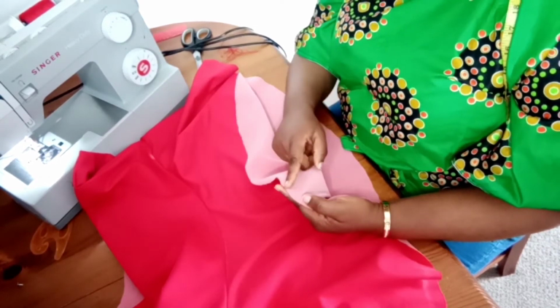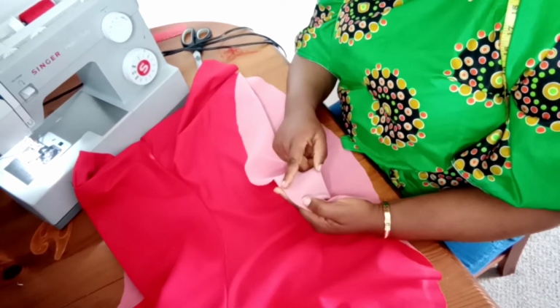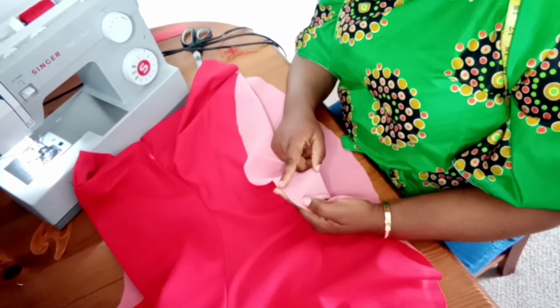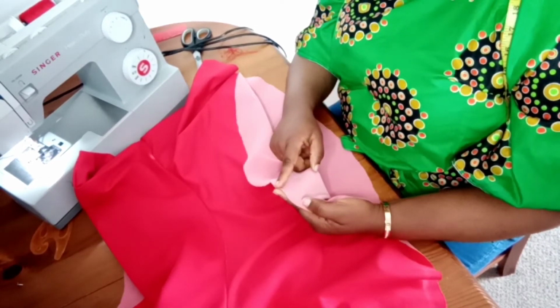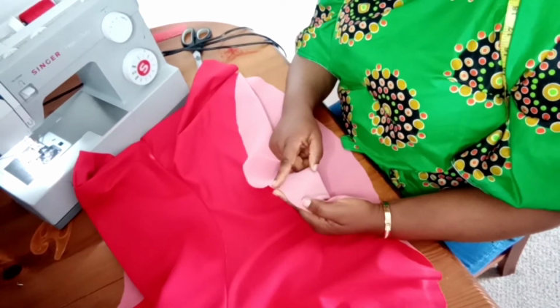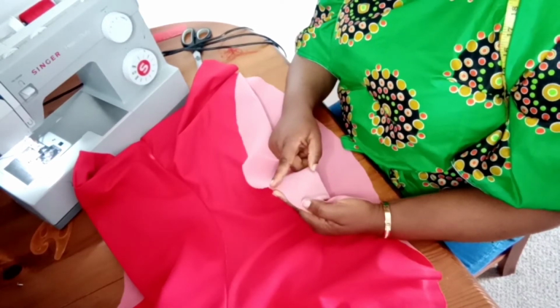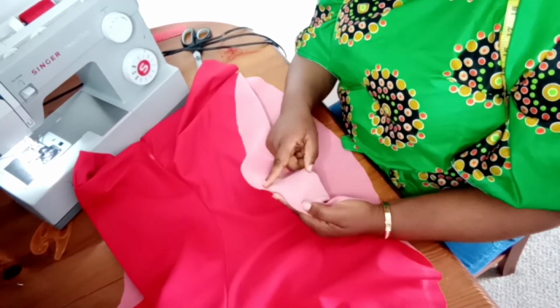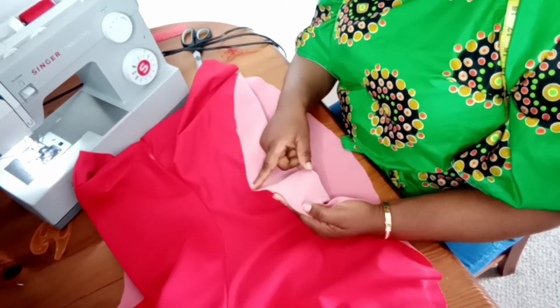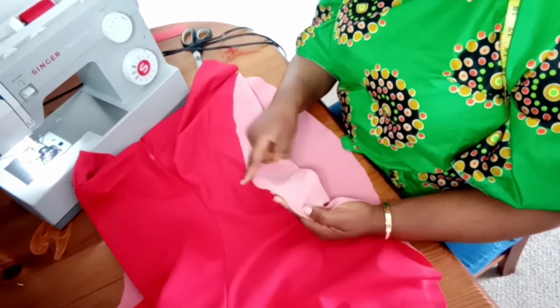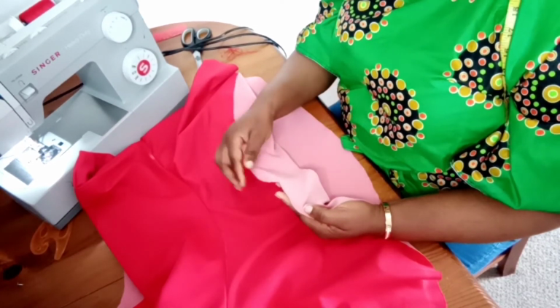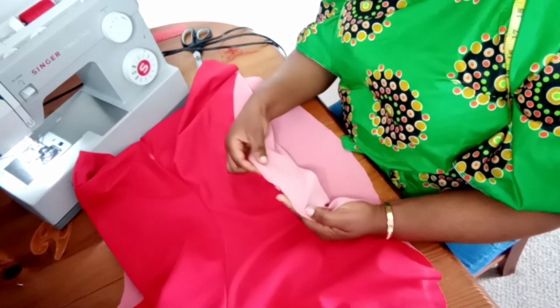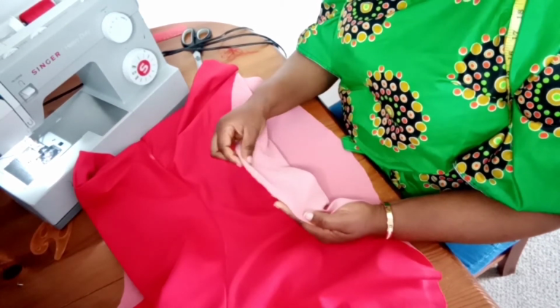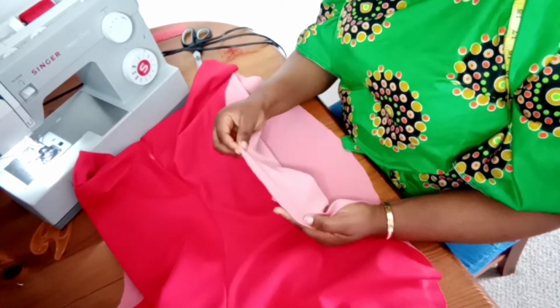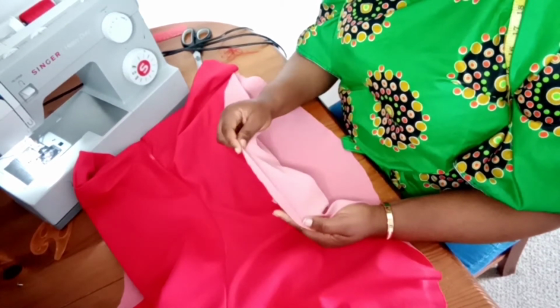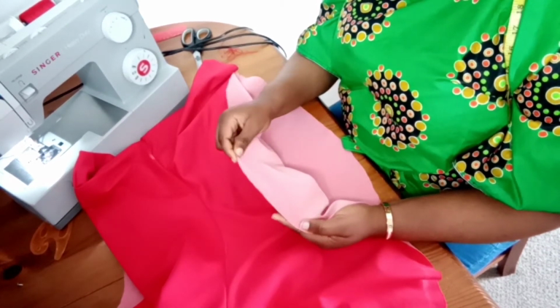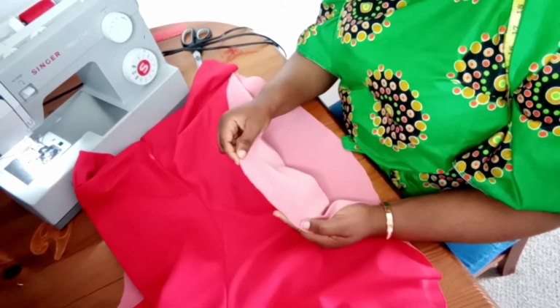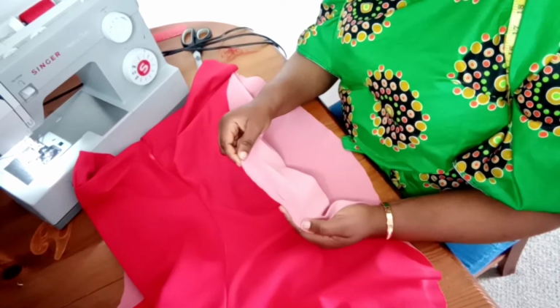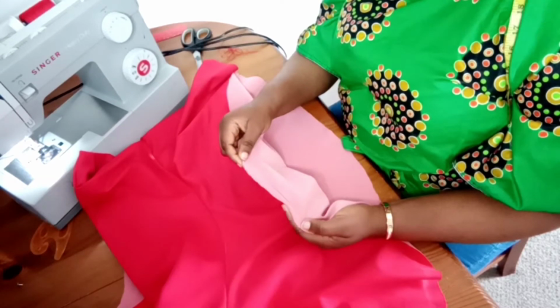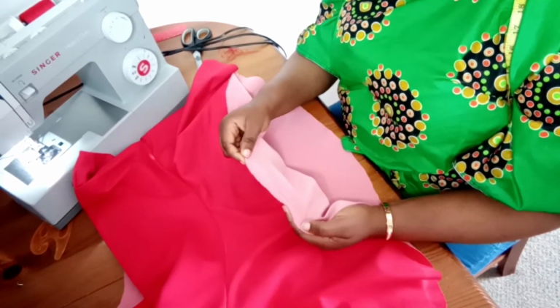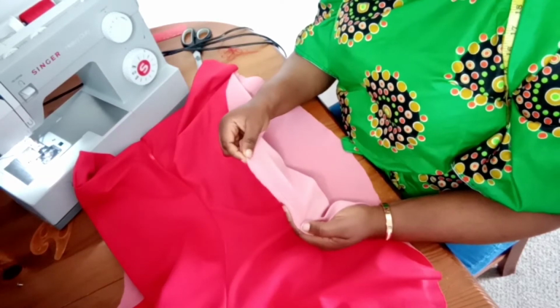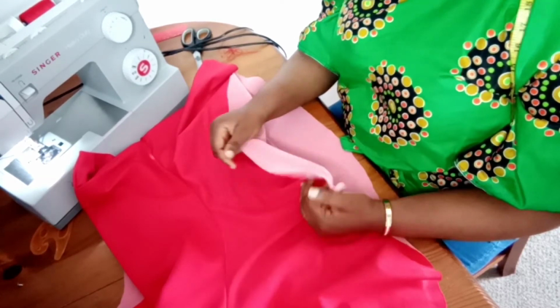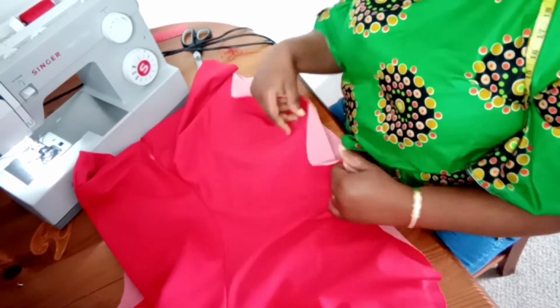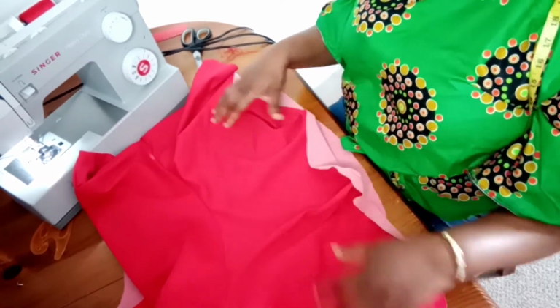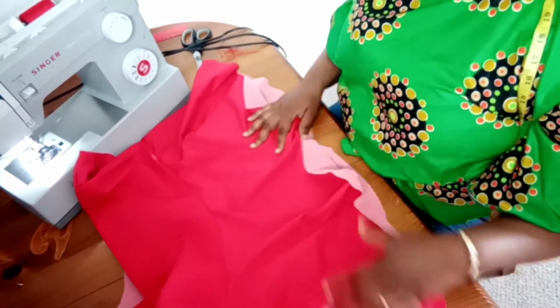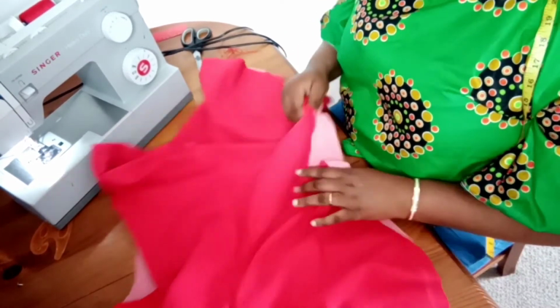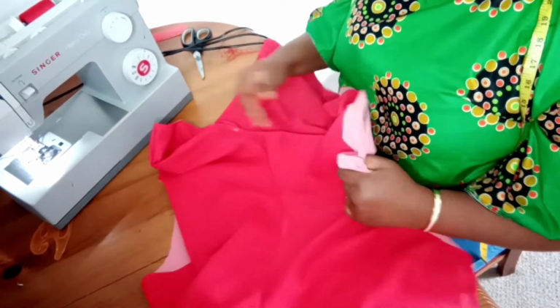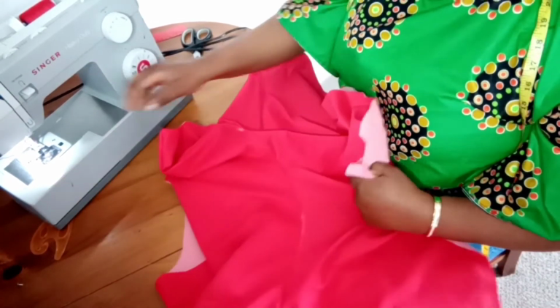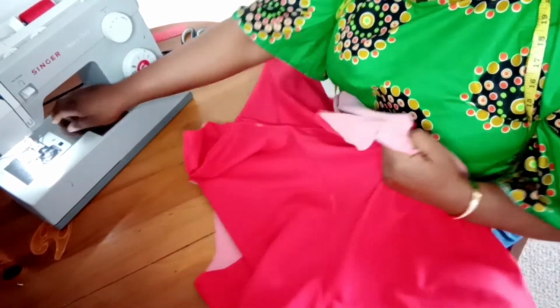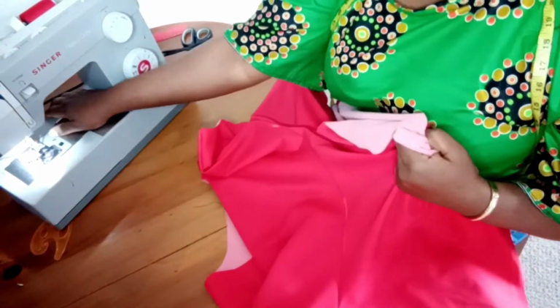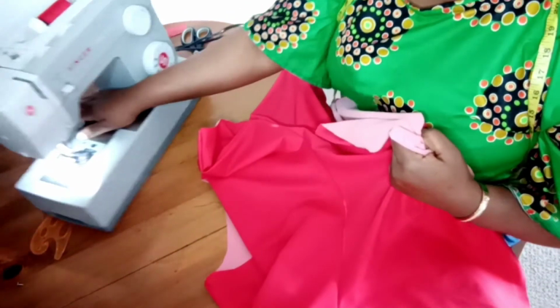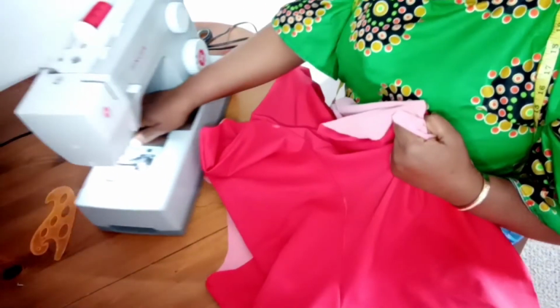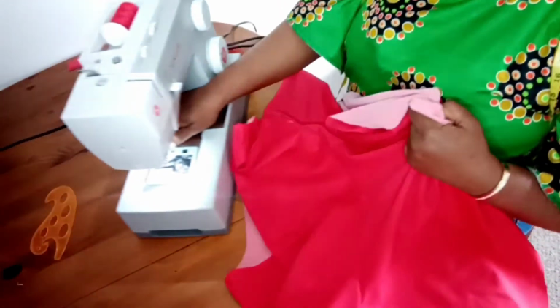Having connected both pieces, the next thing to do now is to hem the lower part. I'll be hemming around the lower parts of the top.